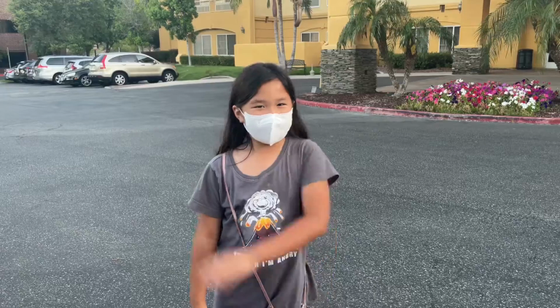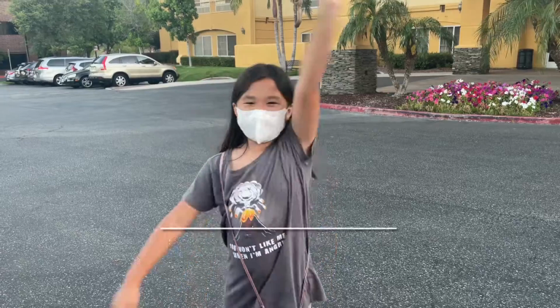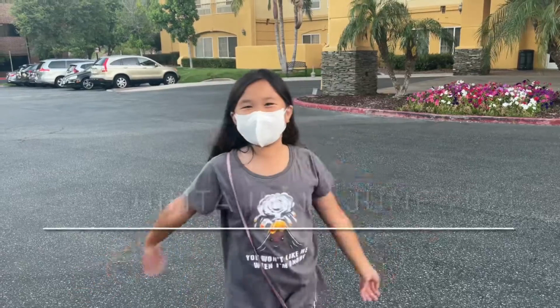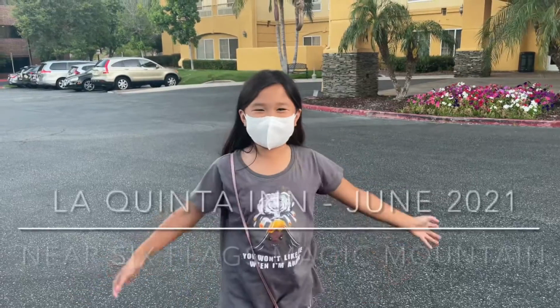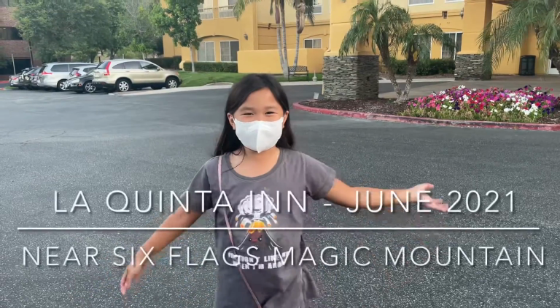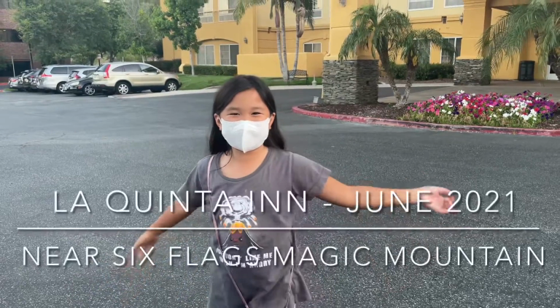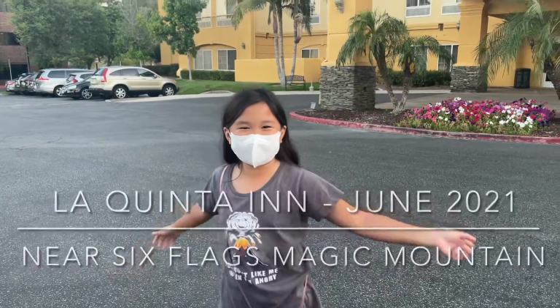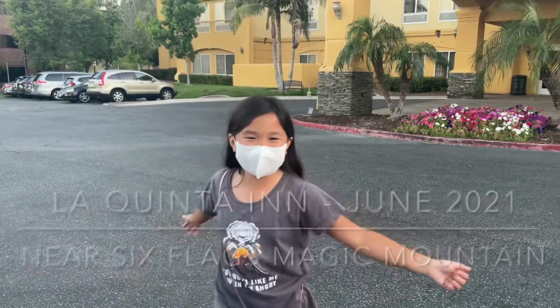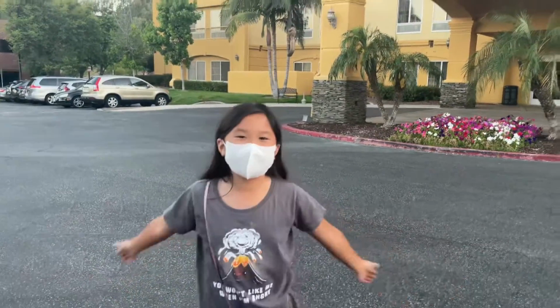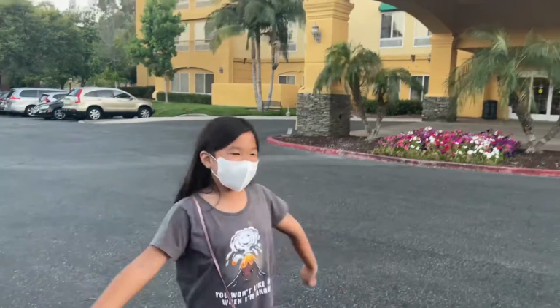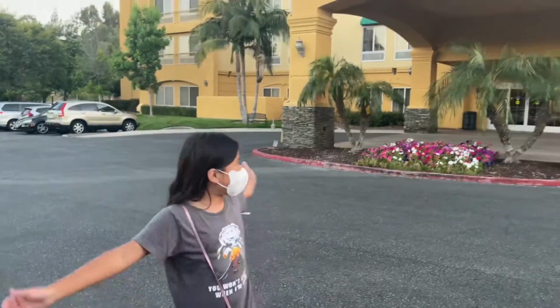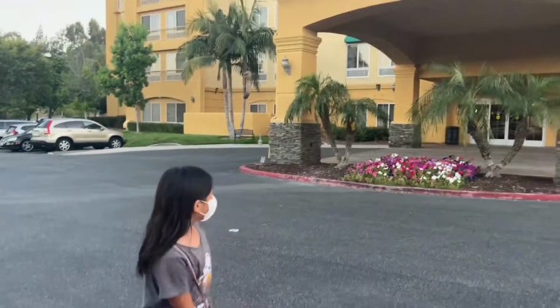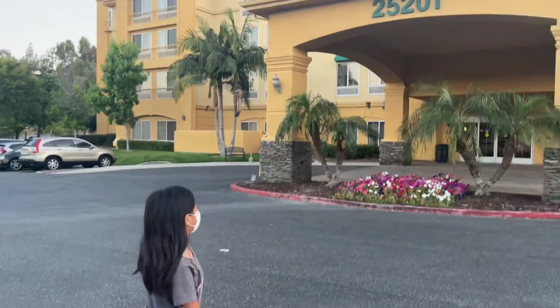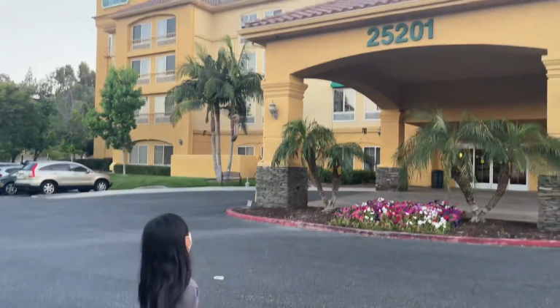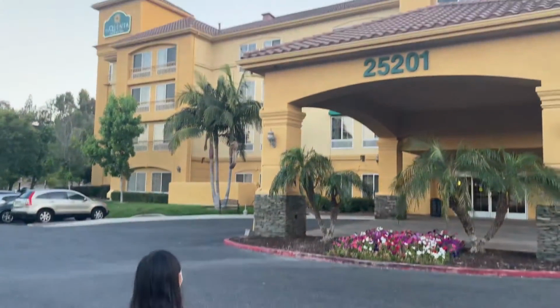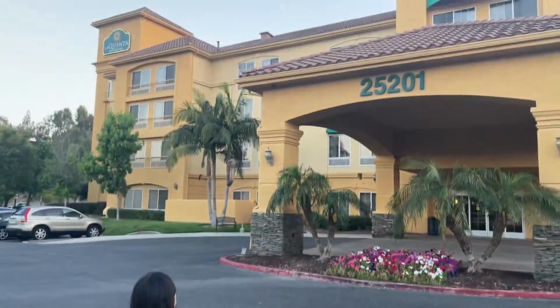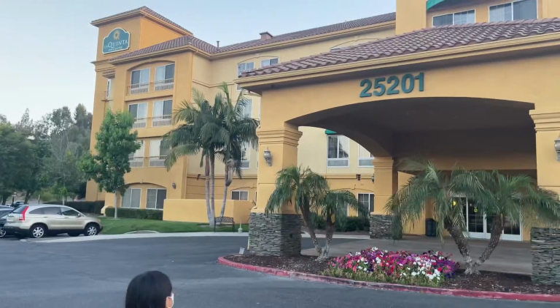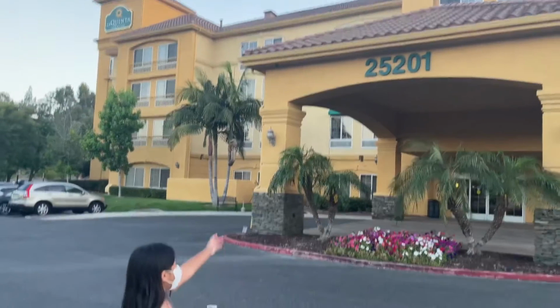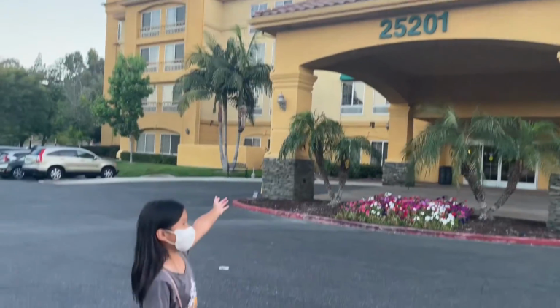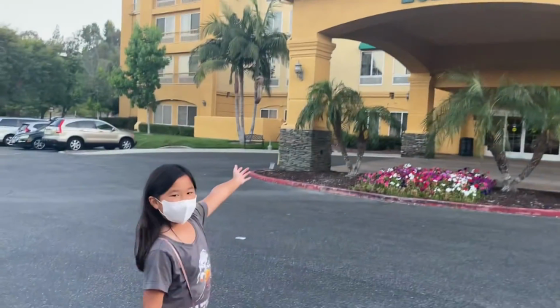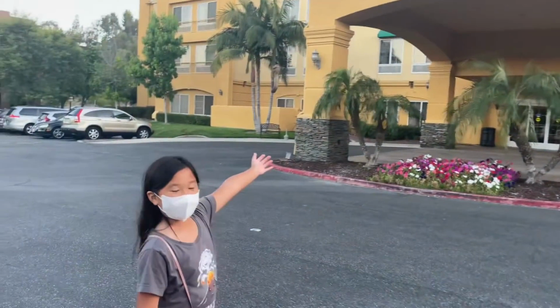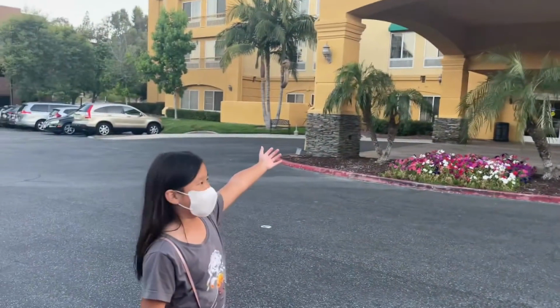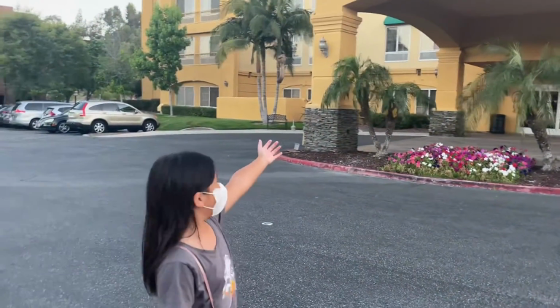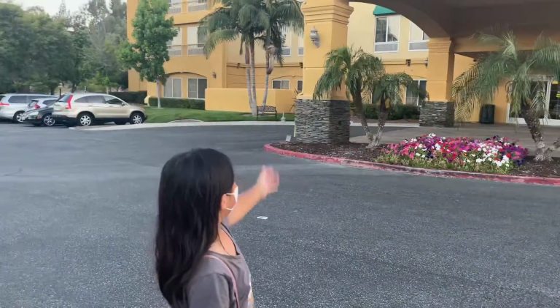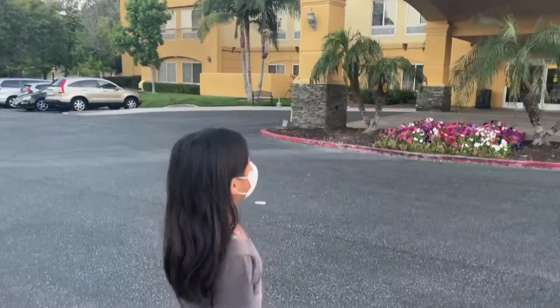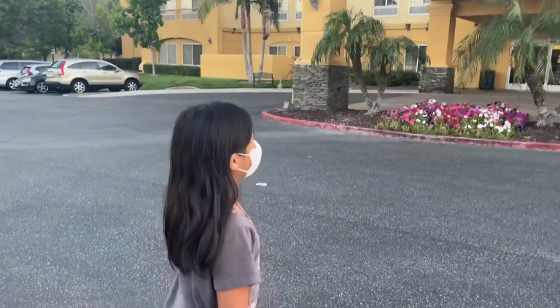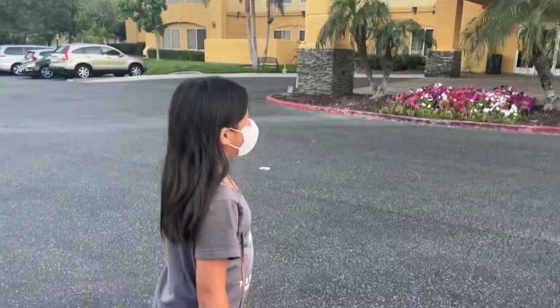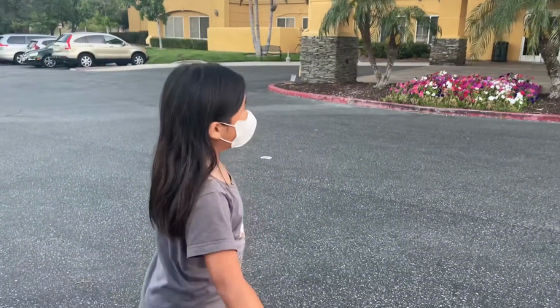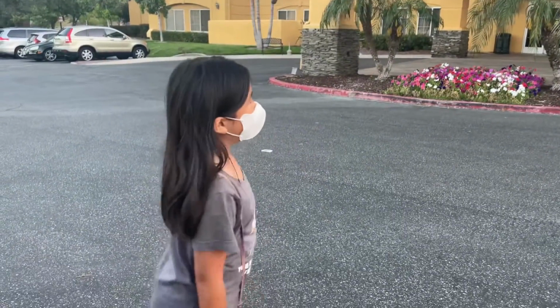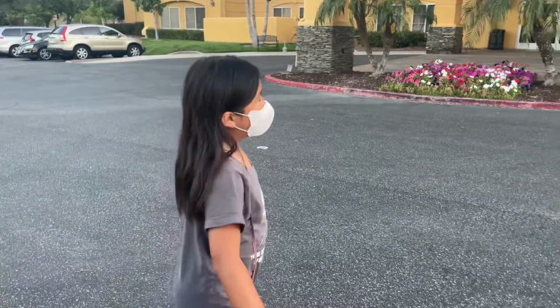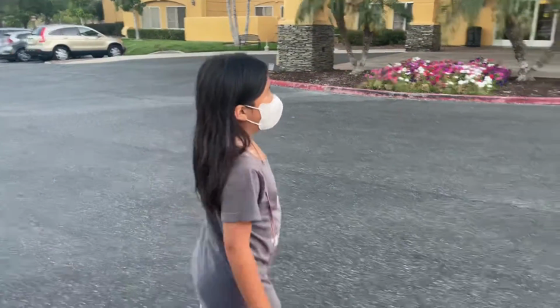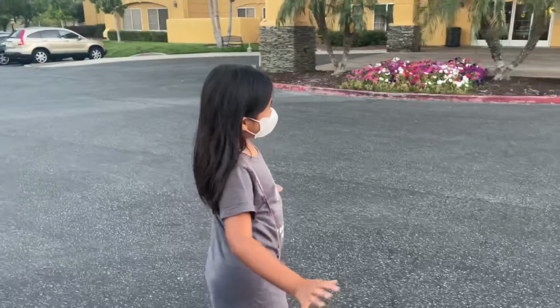Hi everyone, welcome back to another YouTube video. Today we are at a hotel because we are about to go to Magic Mountain tomorrow.